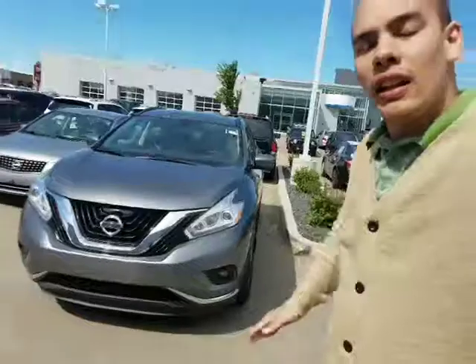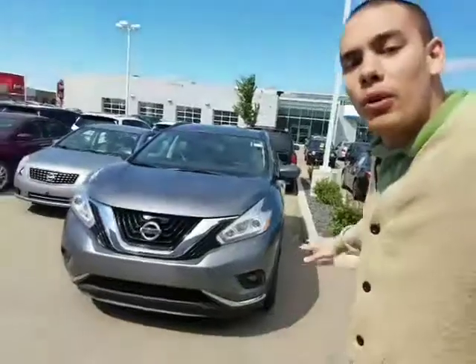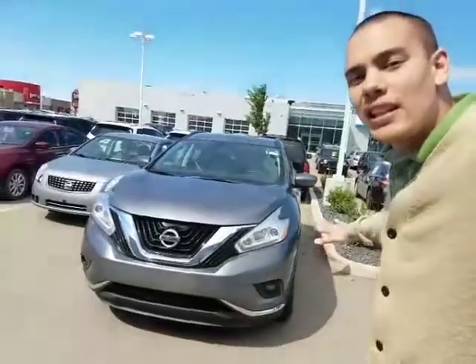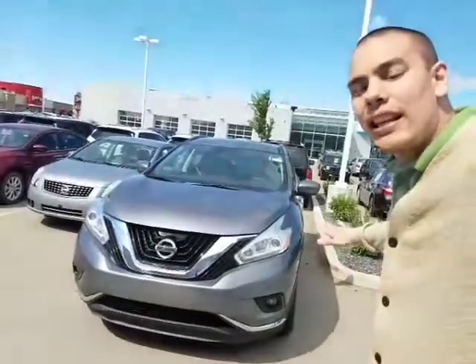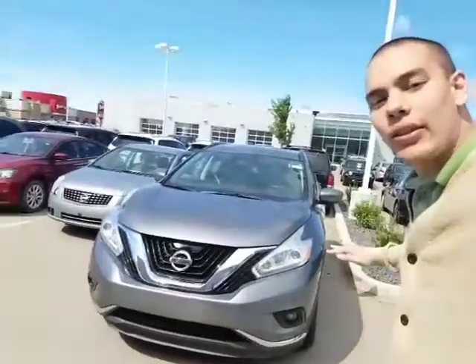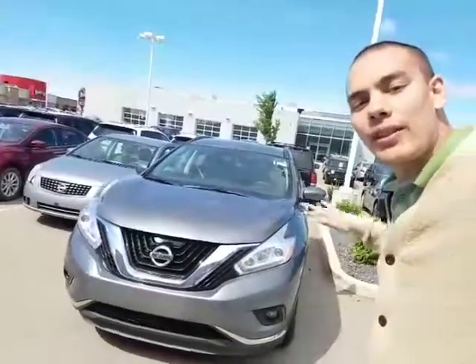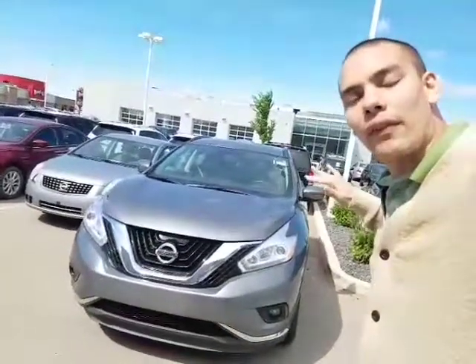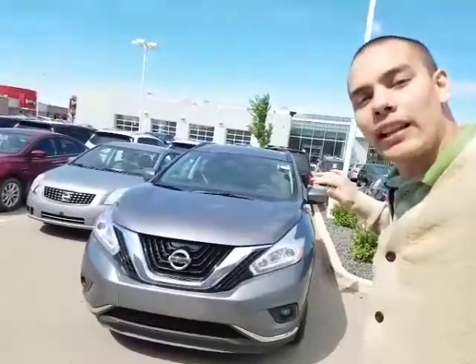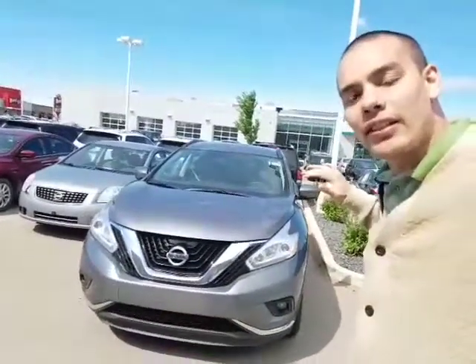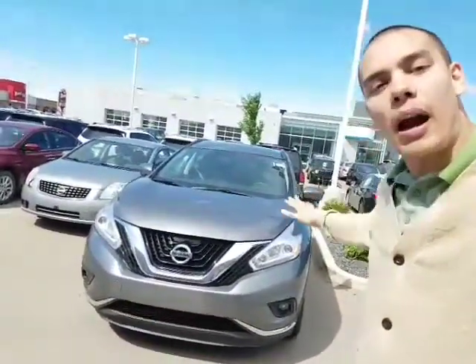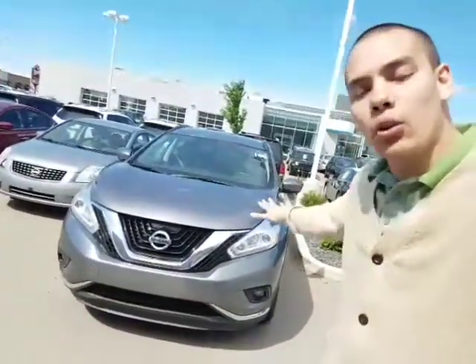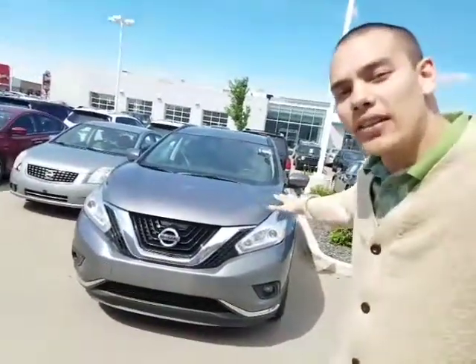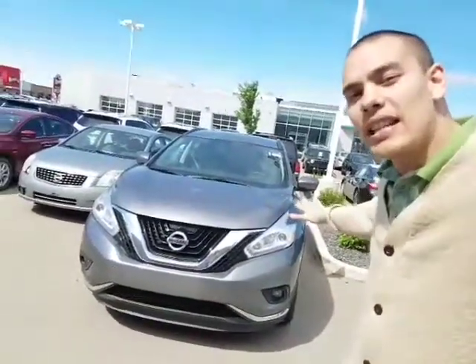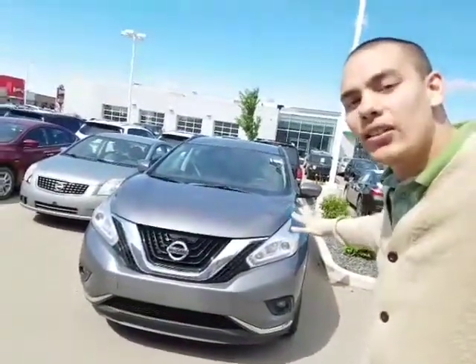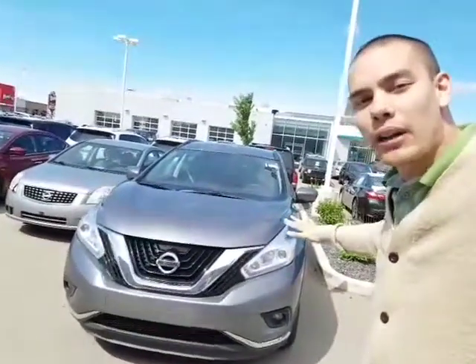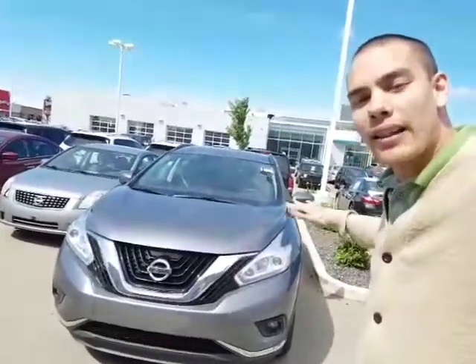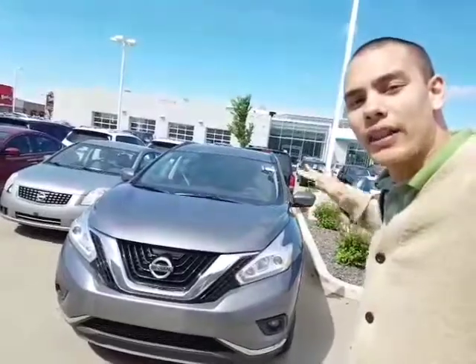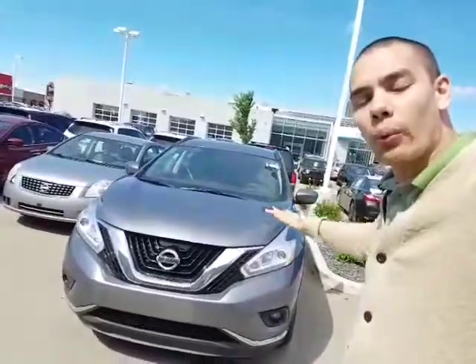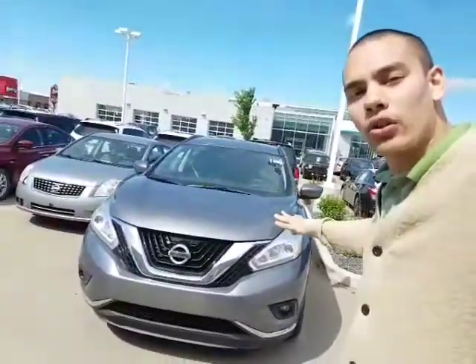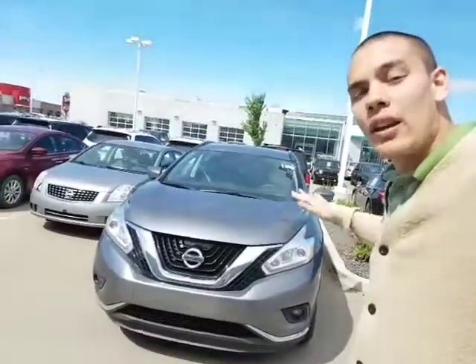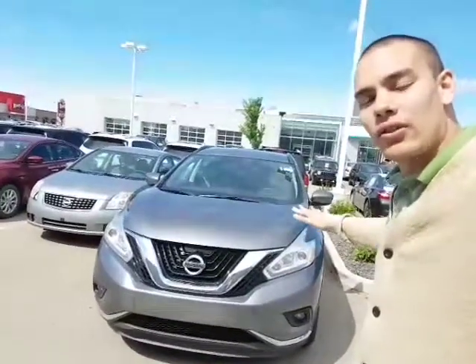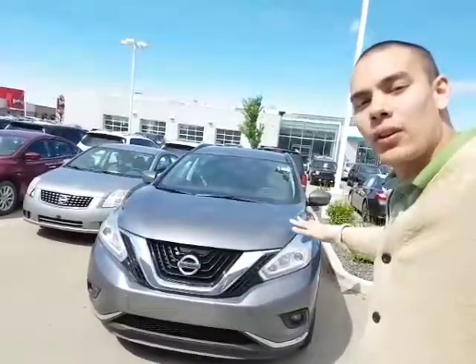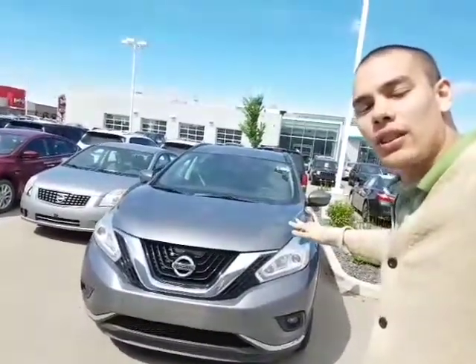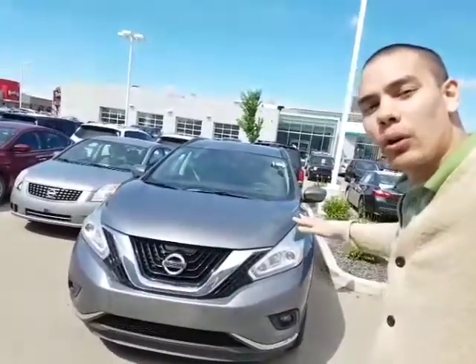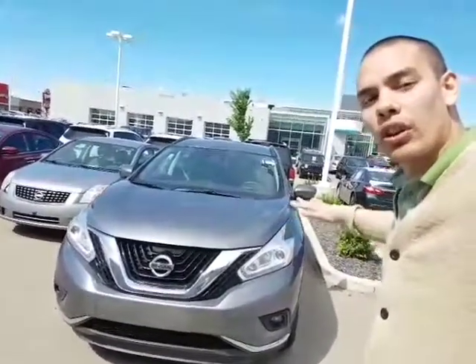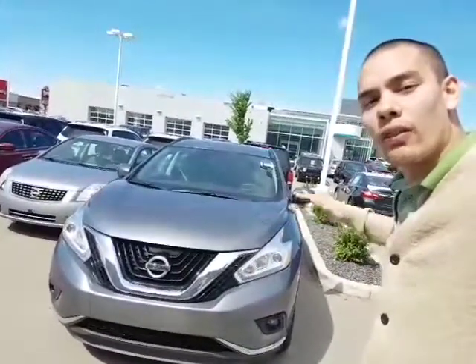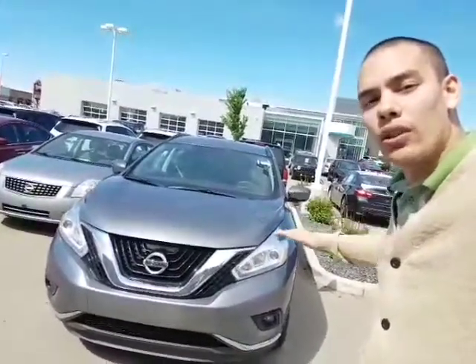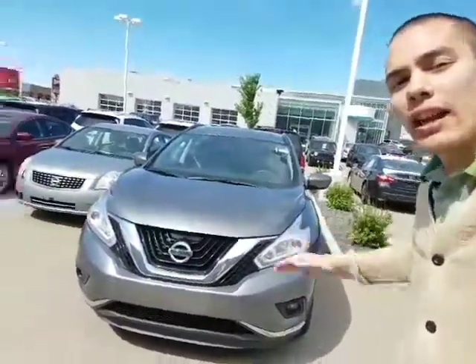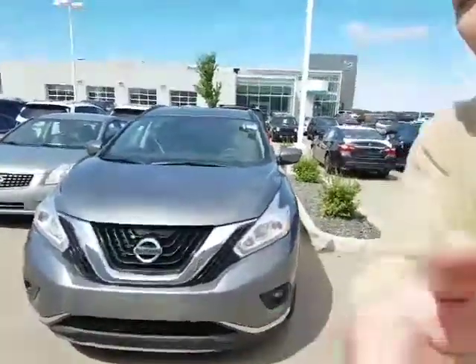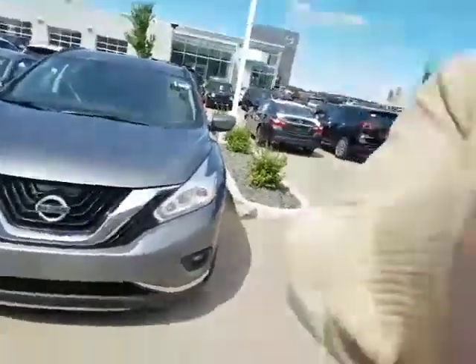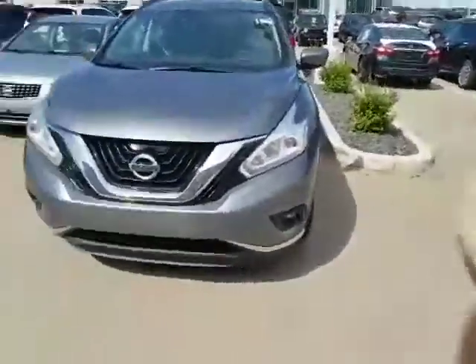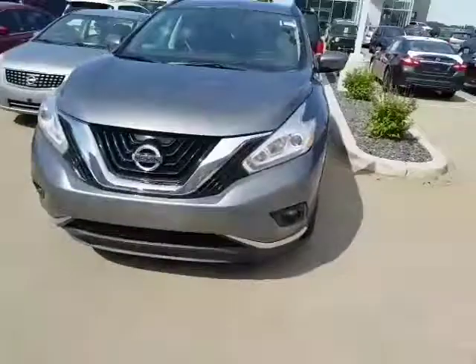Morning Genie and Guy, how's it going? Dave Patel here at LA Nissan. Behind me is the 2016 Nissan Murano SV all-wheel drive. I was chatting with Genie about it earlier on the phone today — this thing is a real beauty.